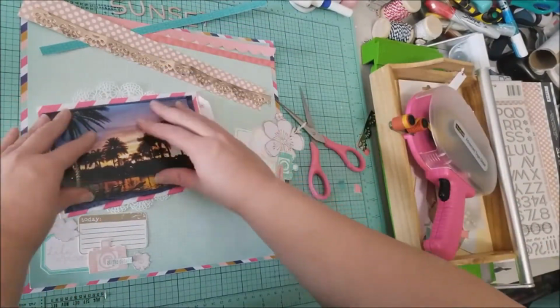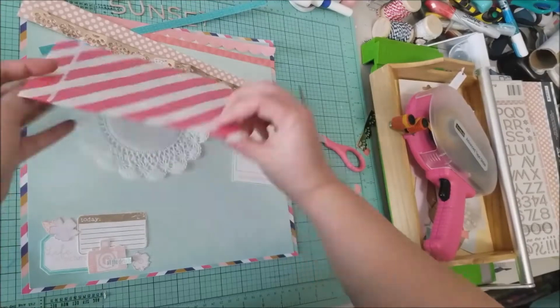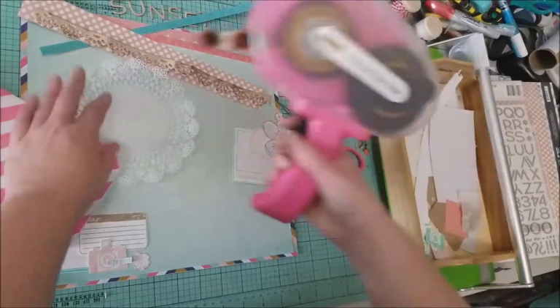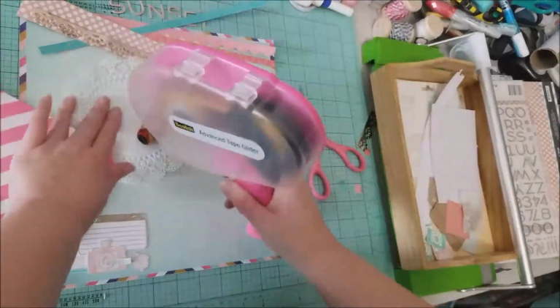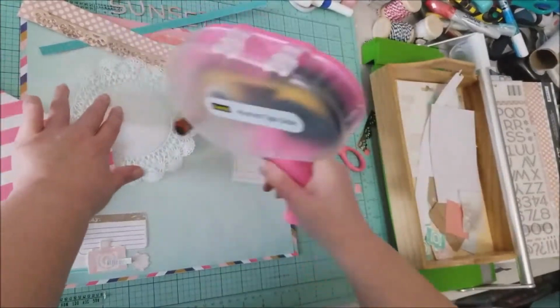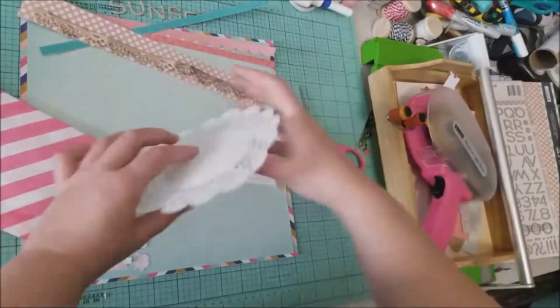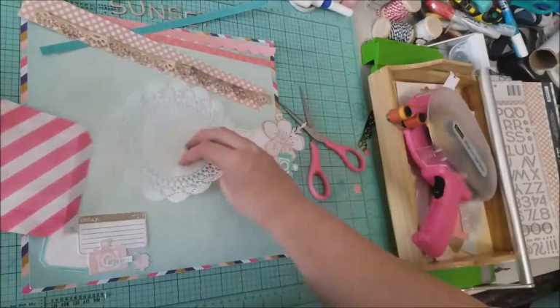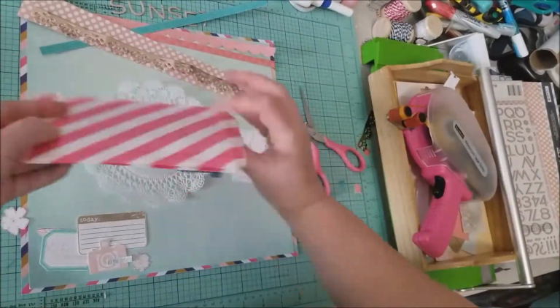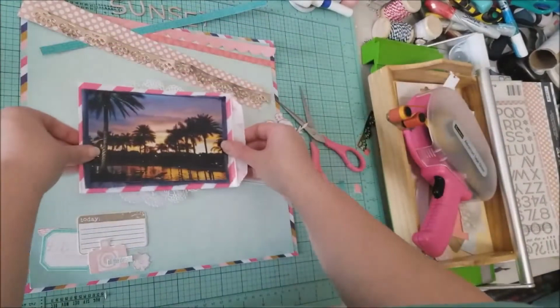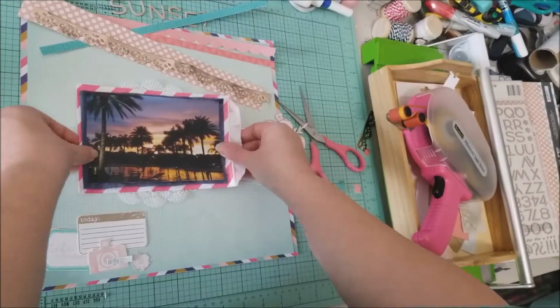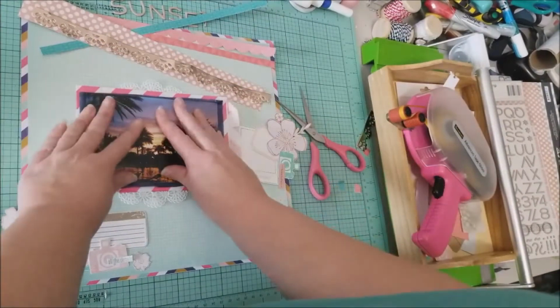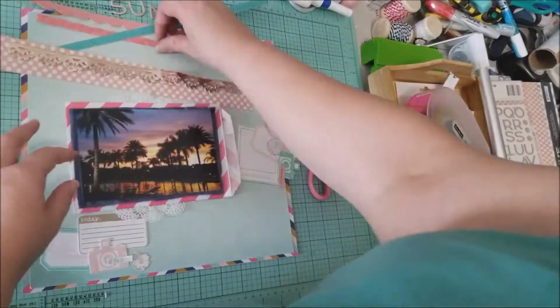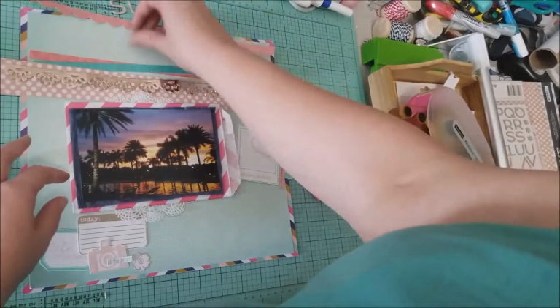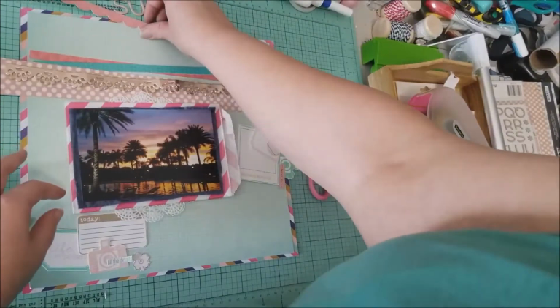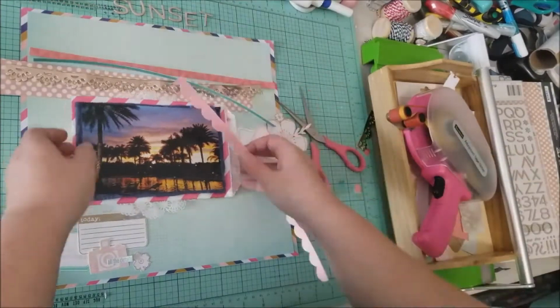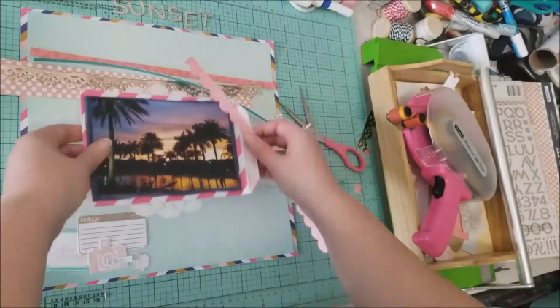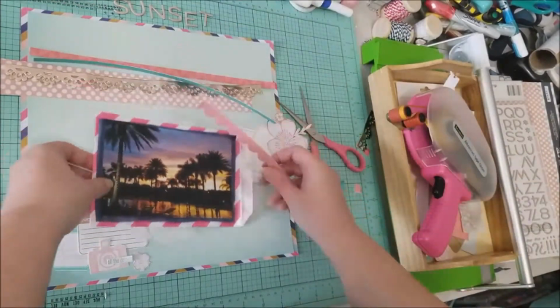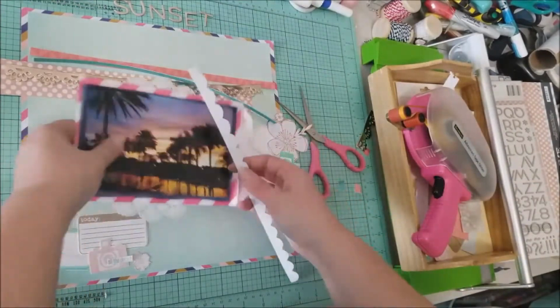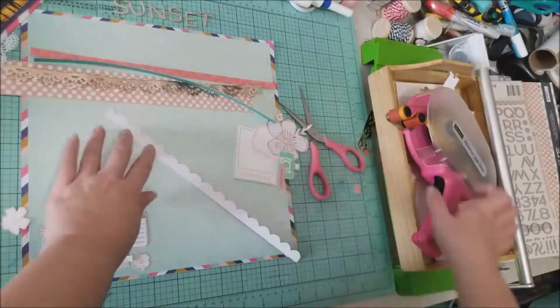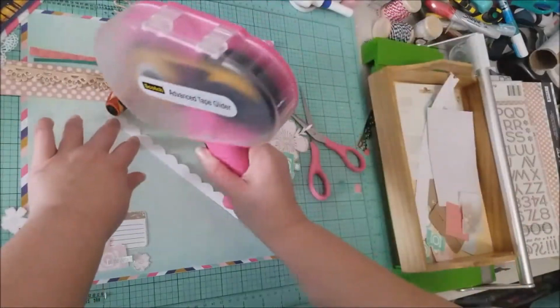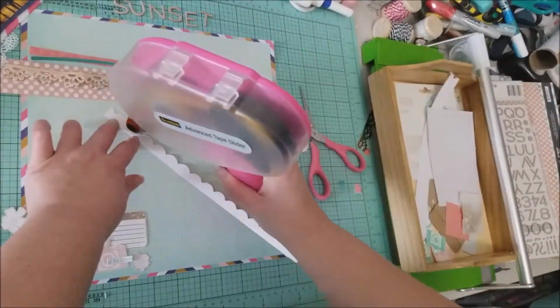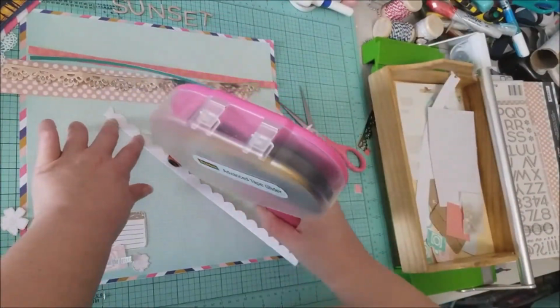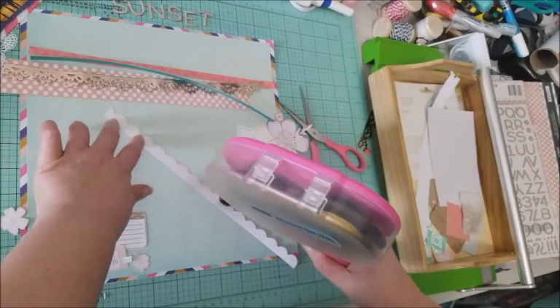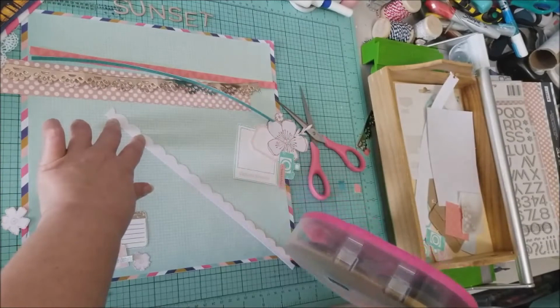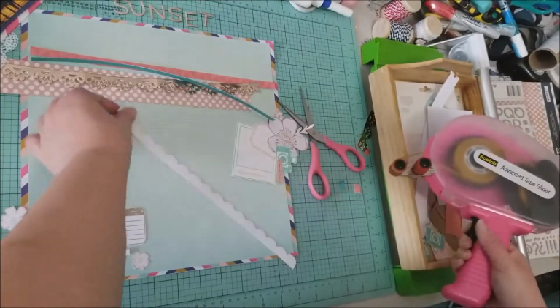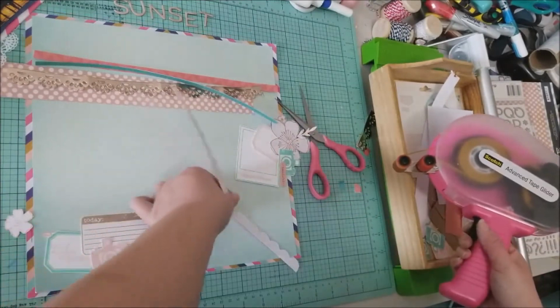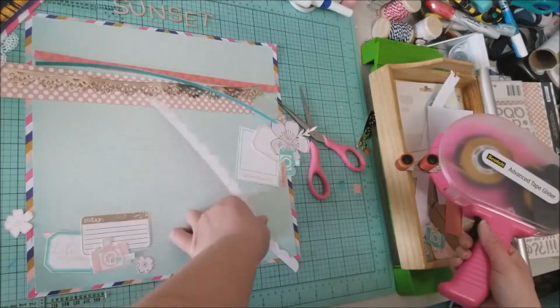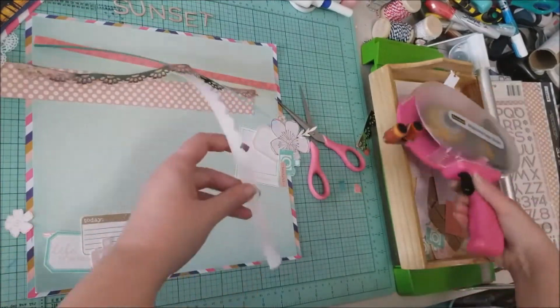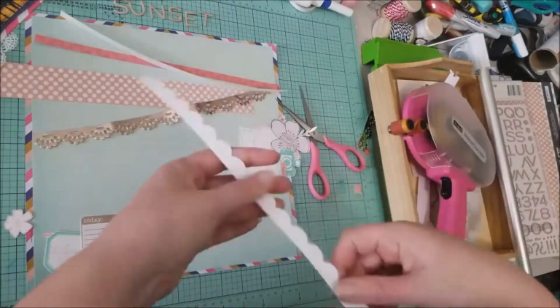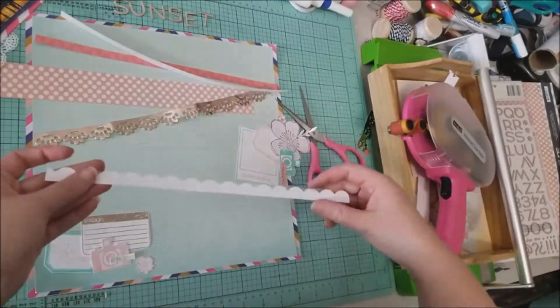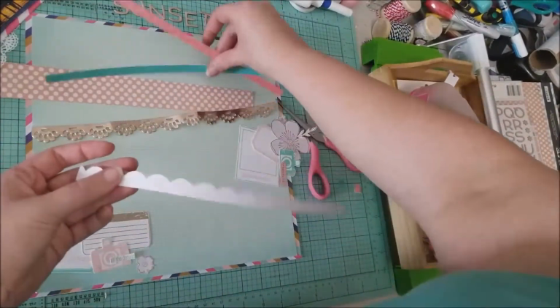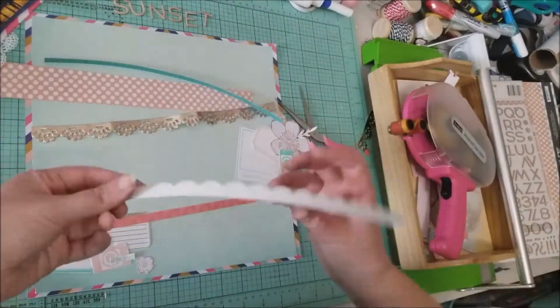But first I'm going to glue my photo down on the mats — first on the bag and then on the doily. Once I do that, I'm going to work on getting all these strips glued down, since every time I touched anything everything kept moving, so I needed to get those secured.